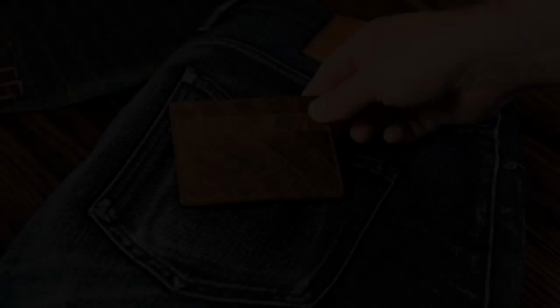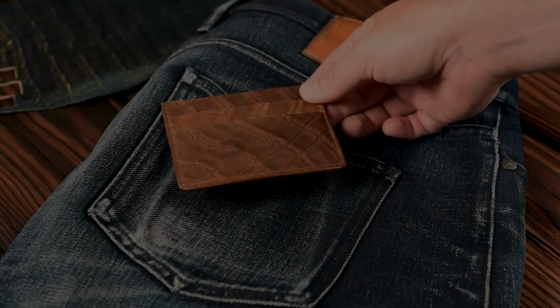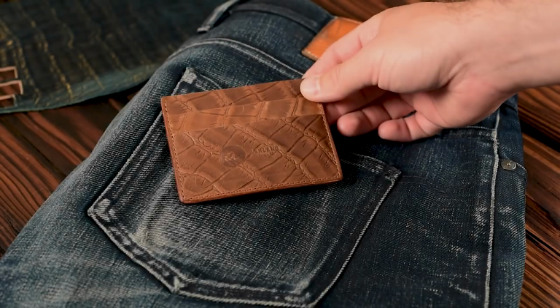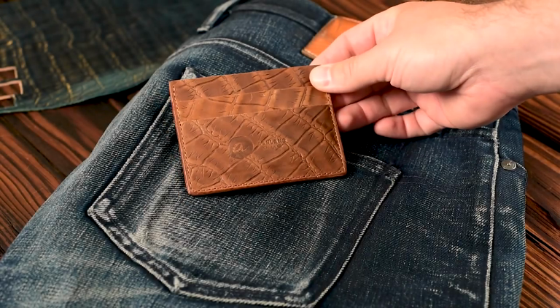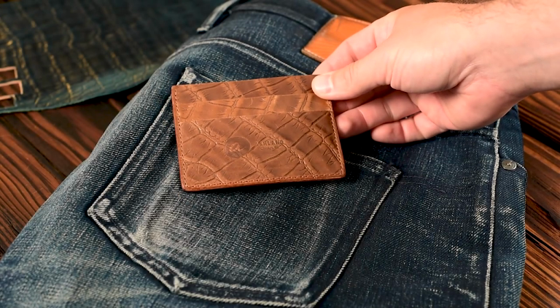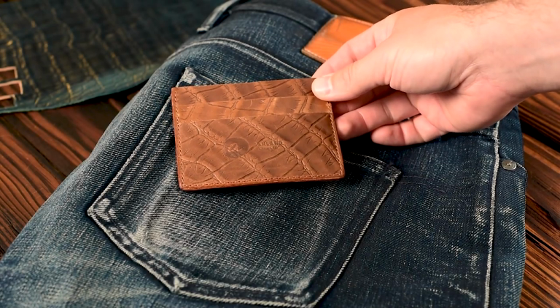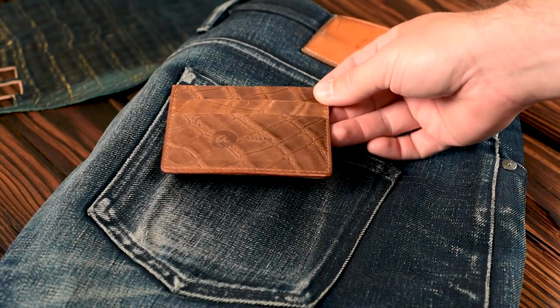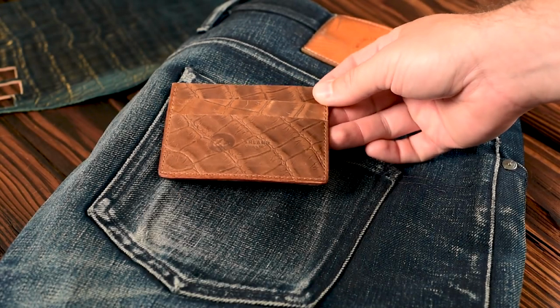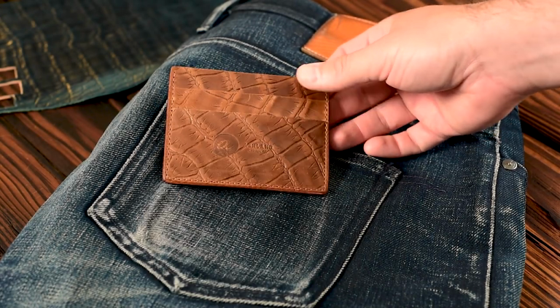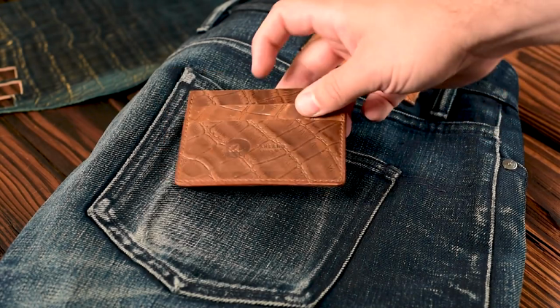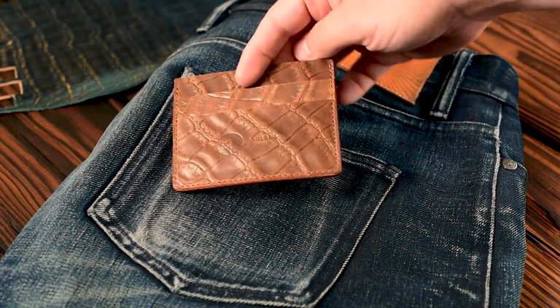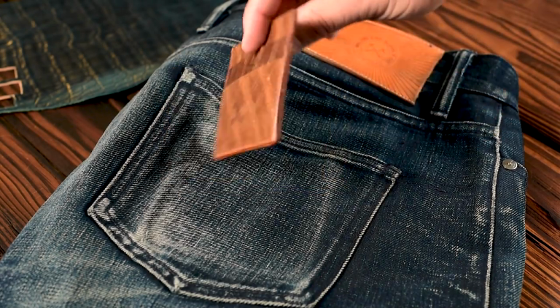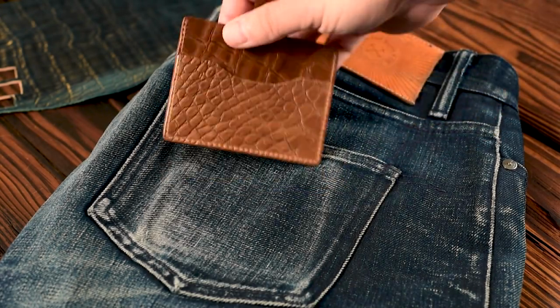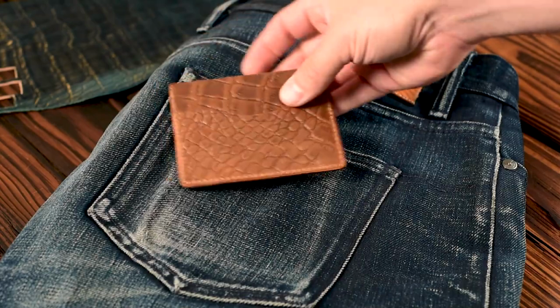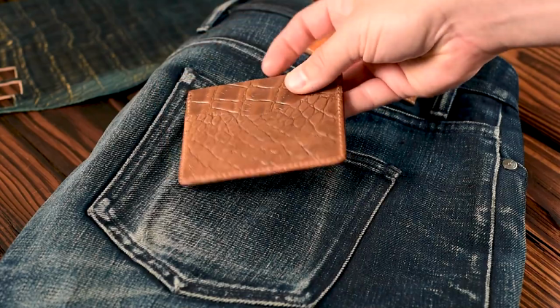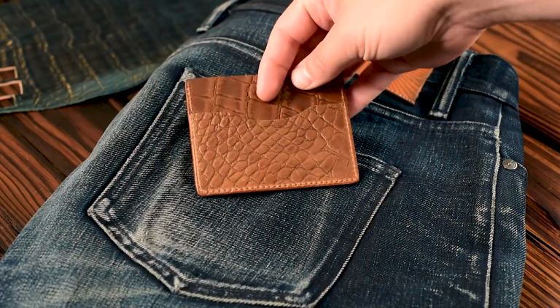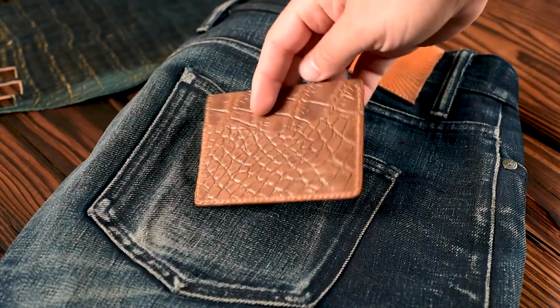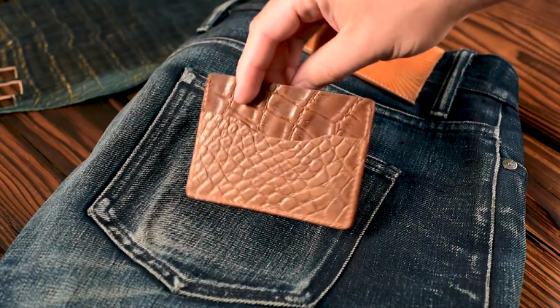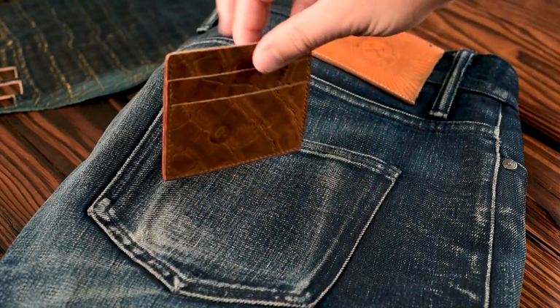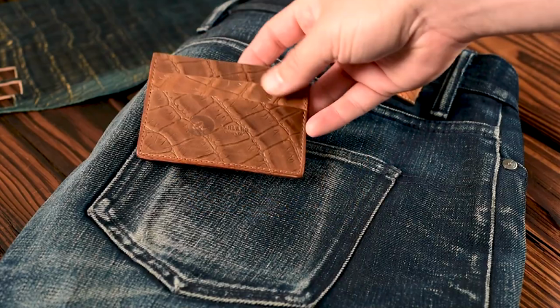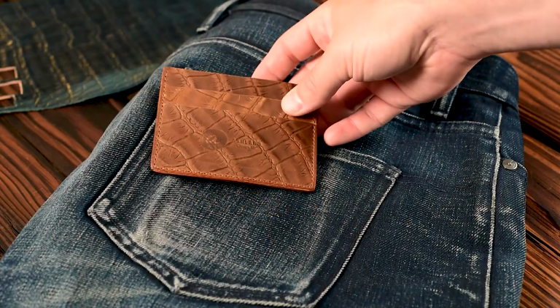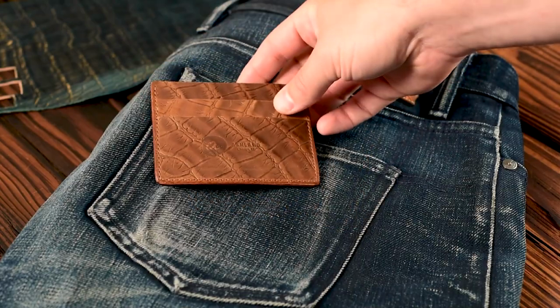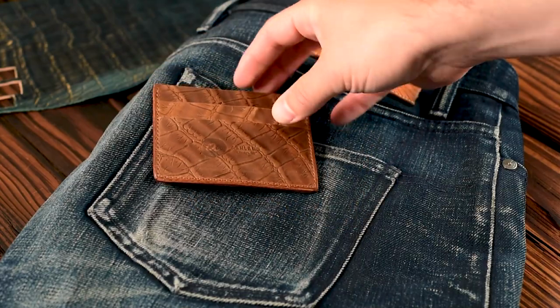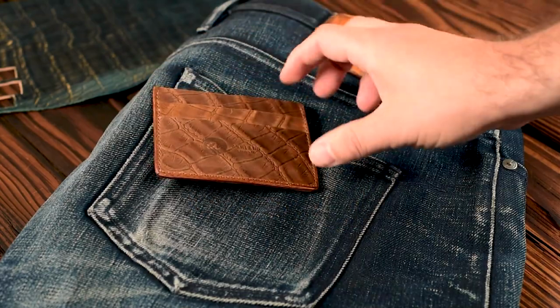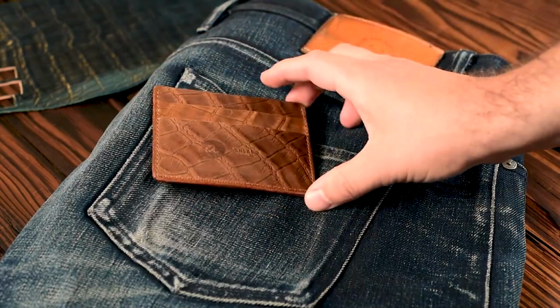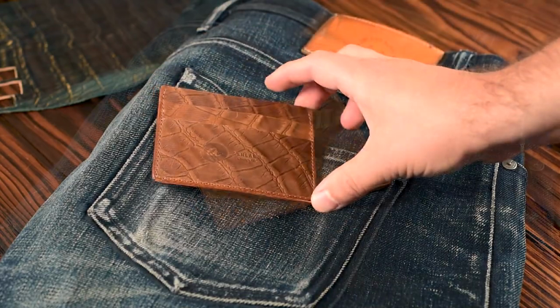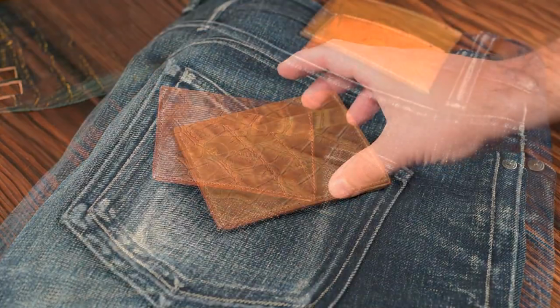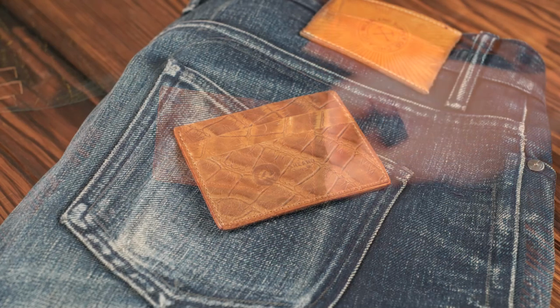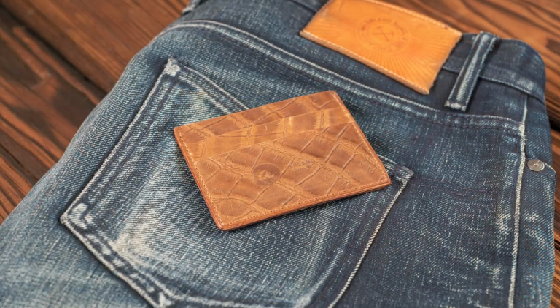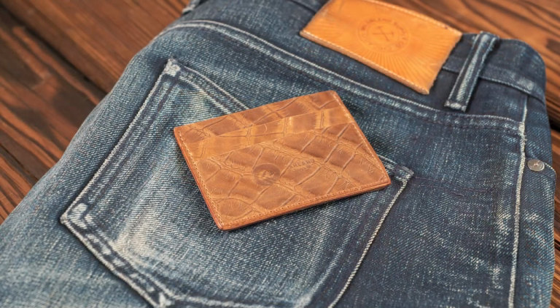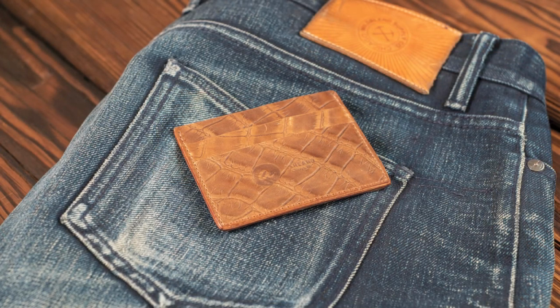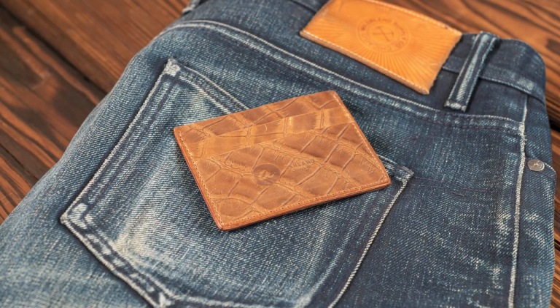Hi everyone, it's Phil here from Ashland Leather. Check out this really cool Frank the Enforcer in a whiskey gator shell cordovan. Before we get to that one, let's take a preview of what's in the video today.